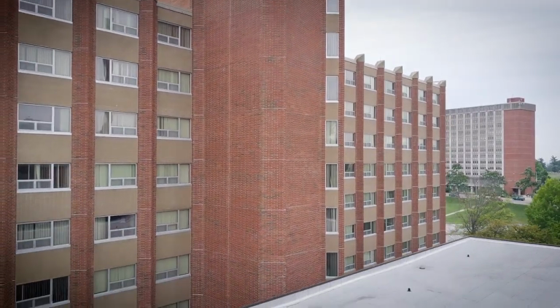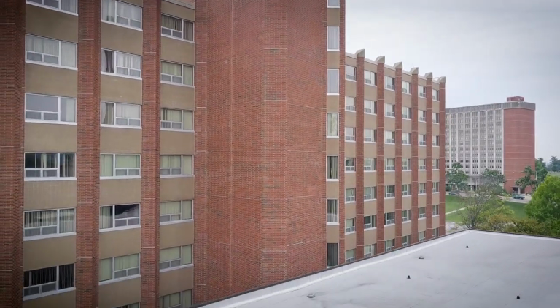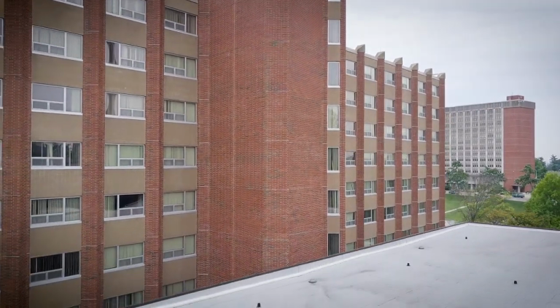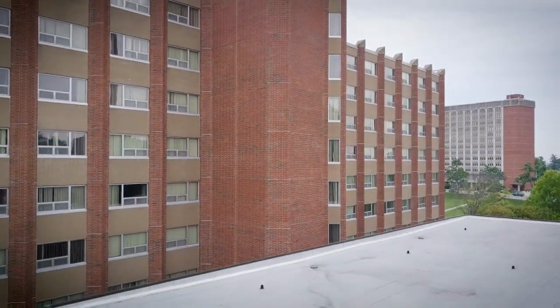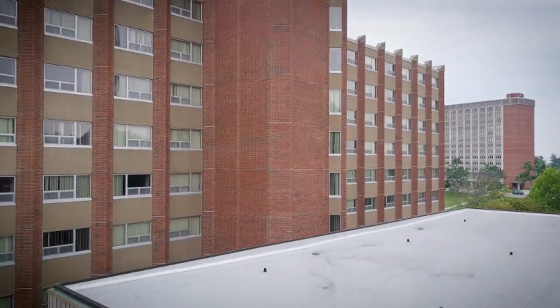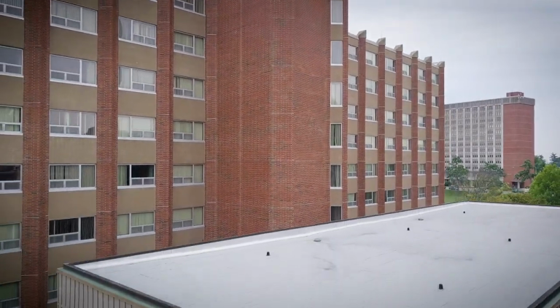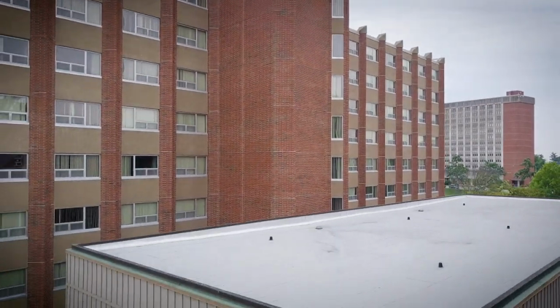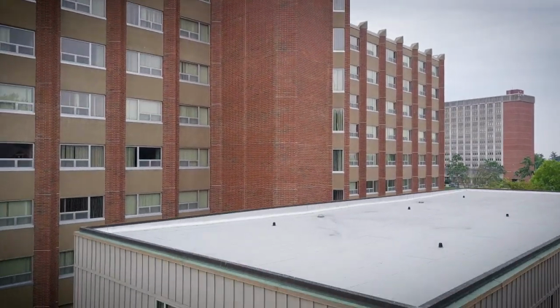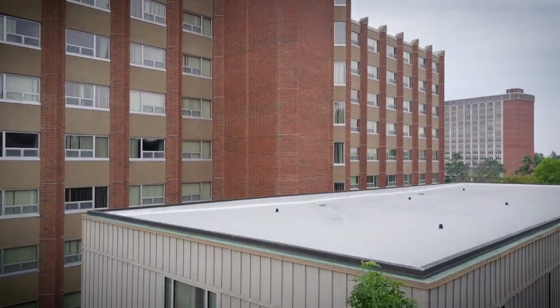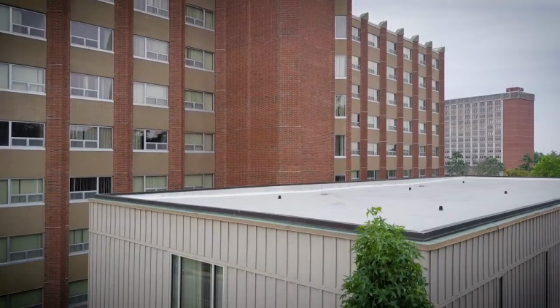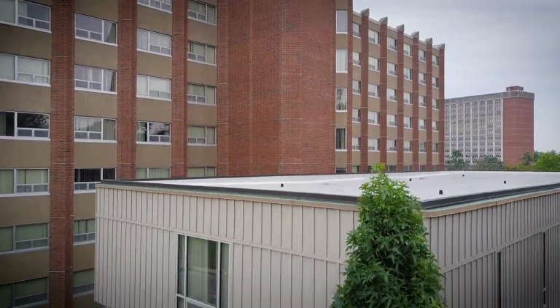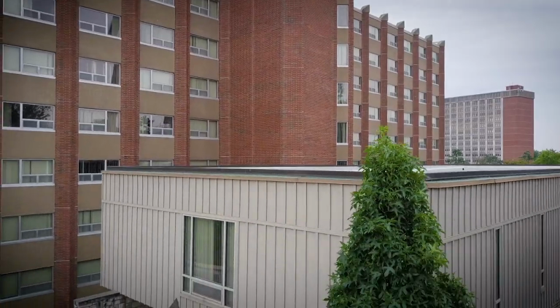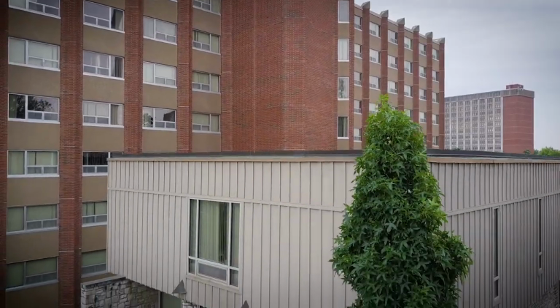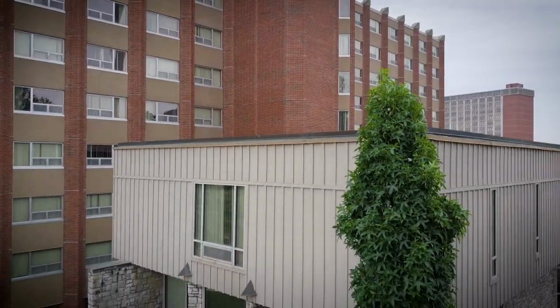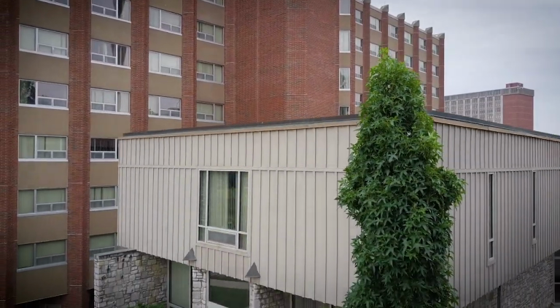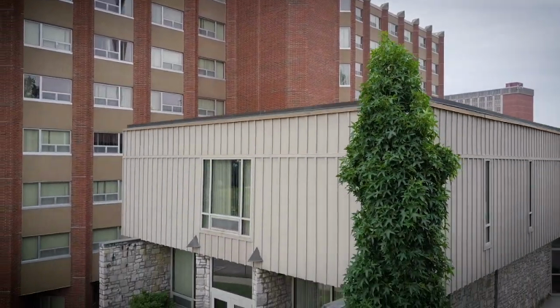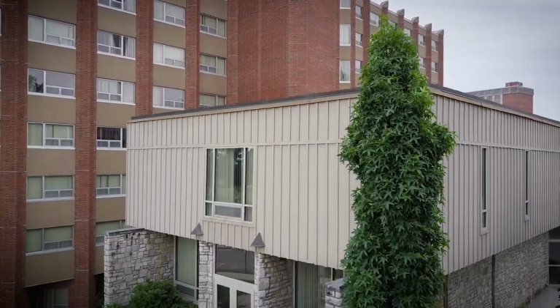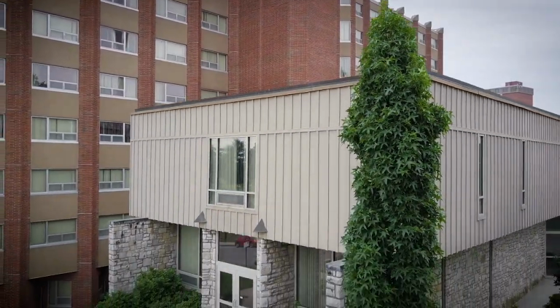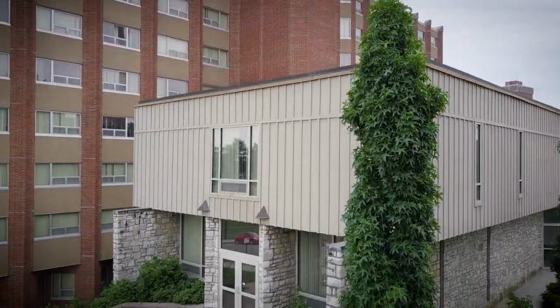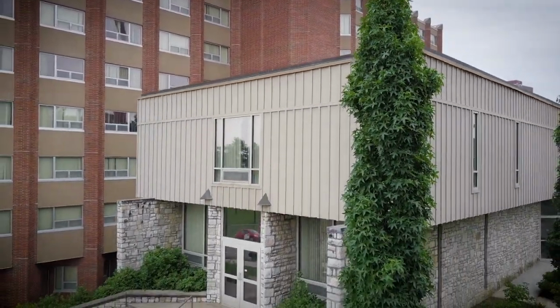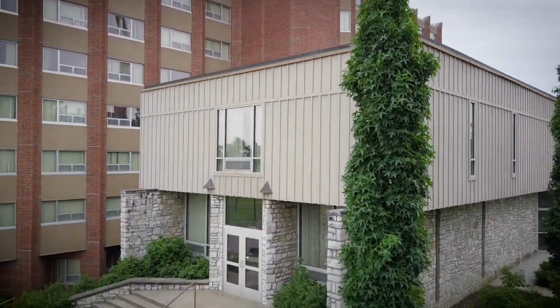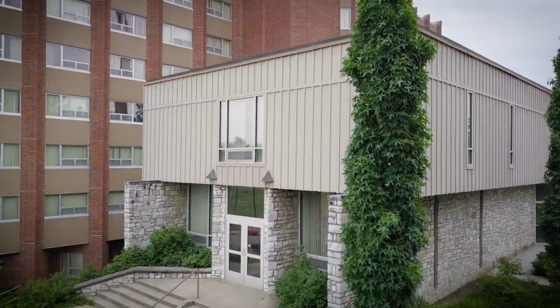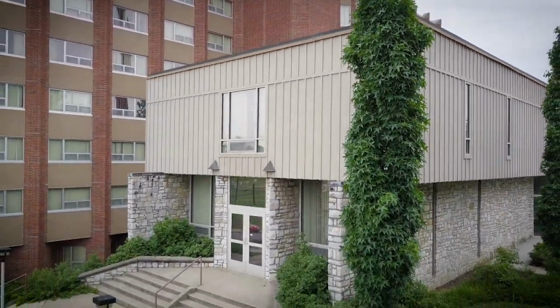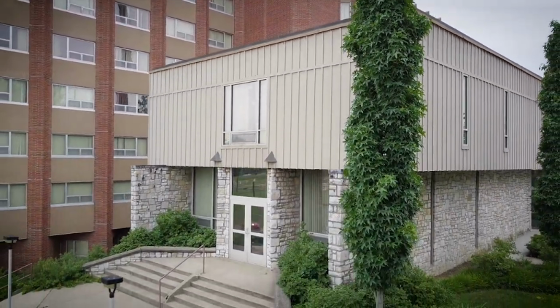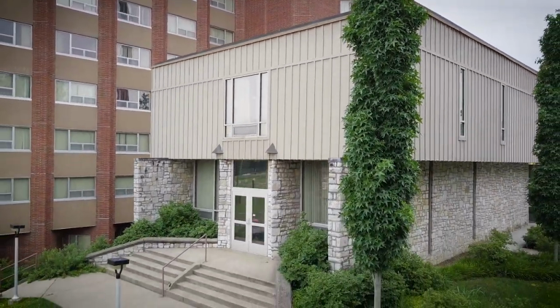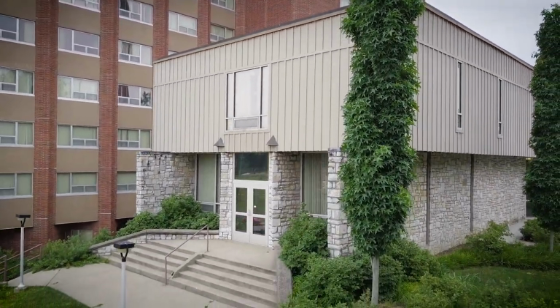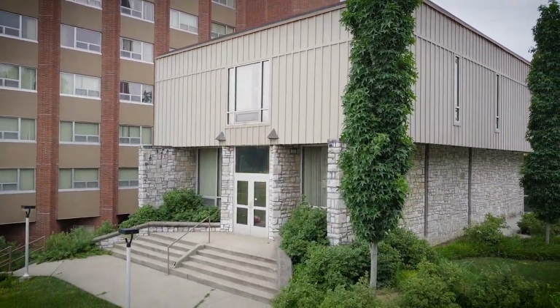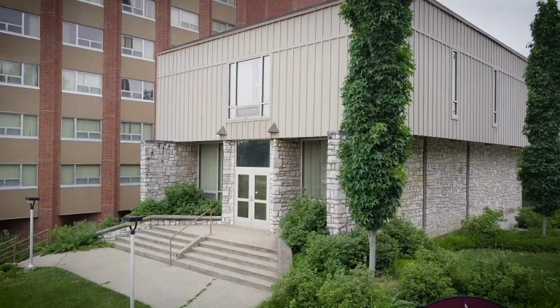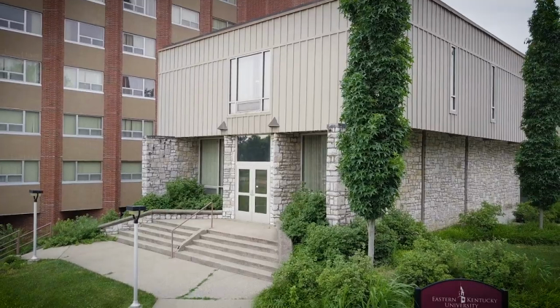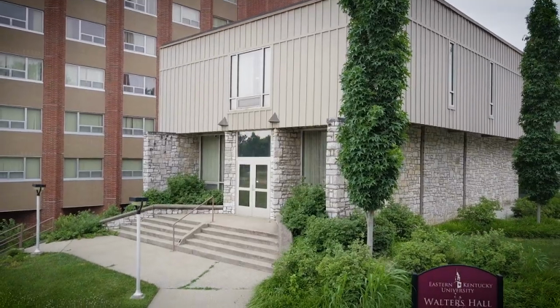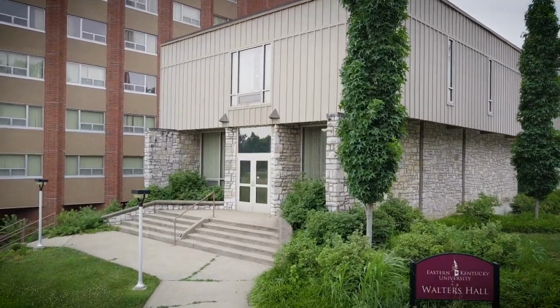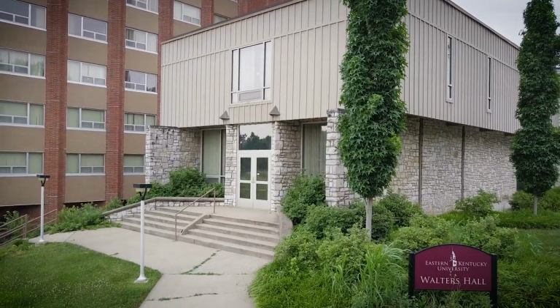If you are looking for a quieter residence hall with lots of natural light and open space, Walters Hall is the place for you.